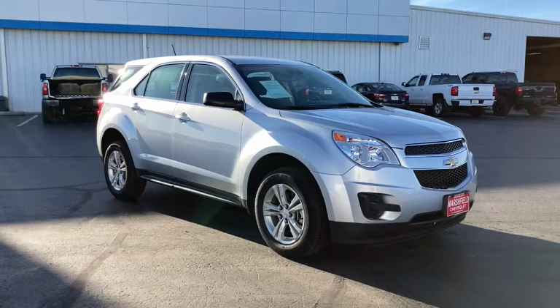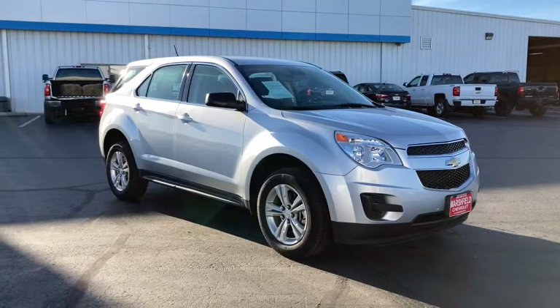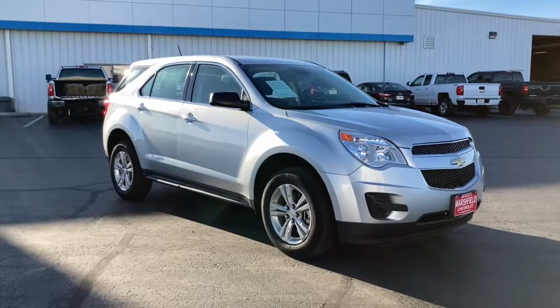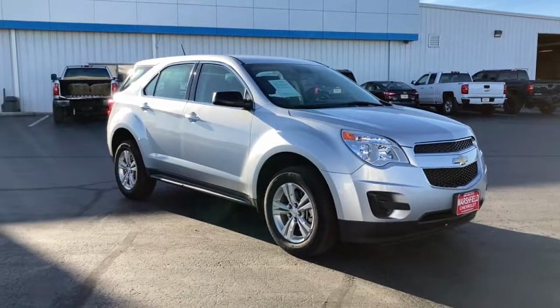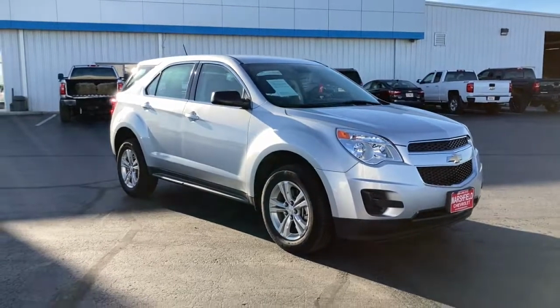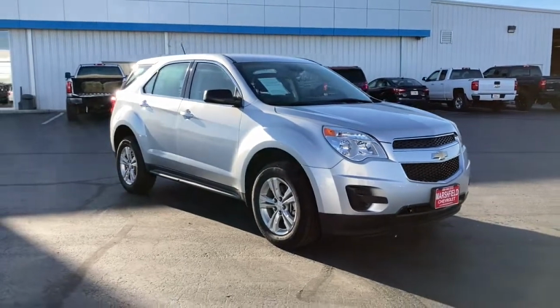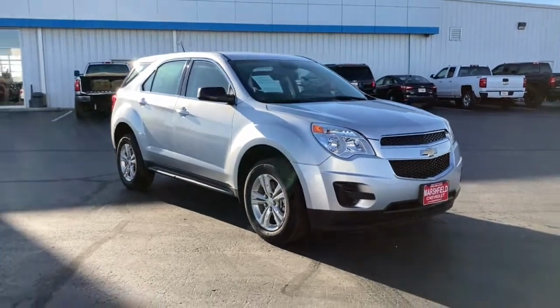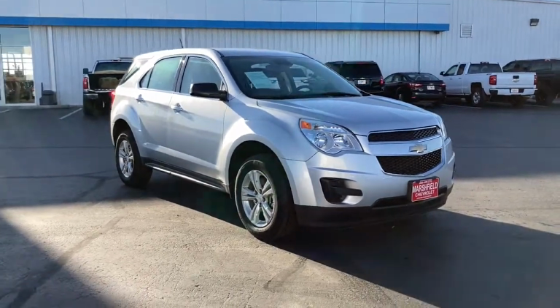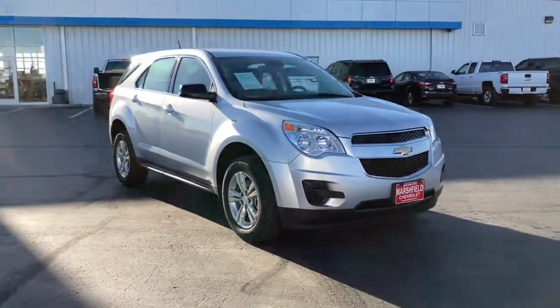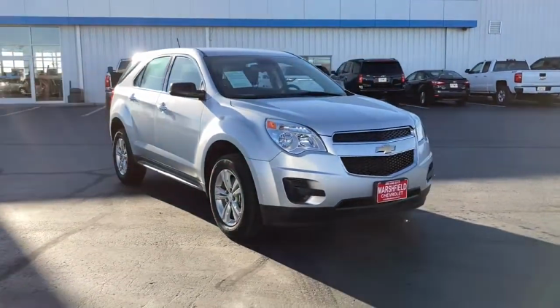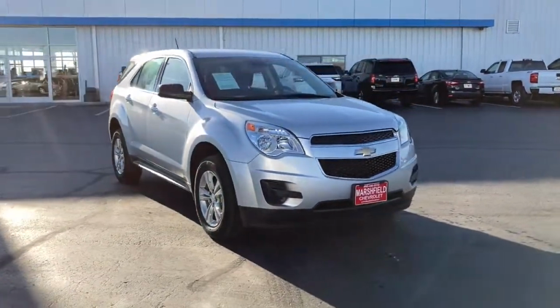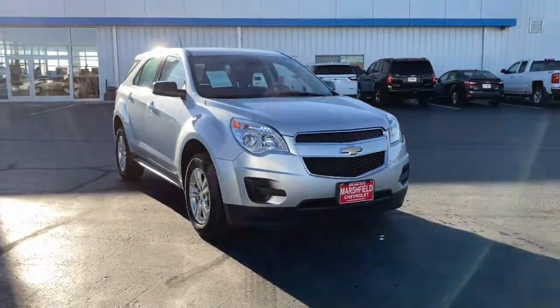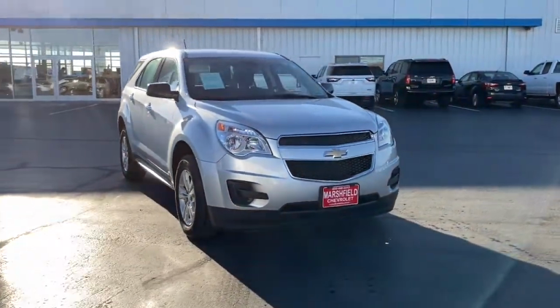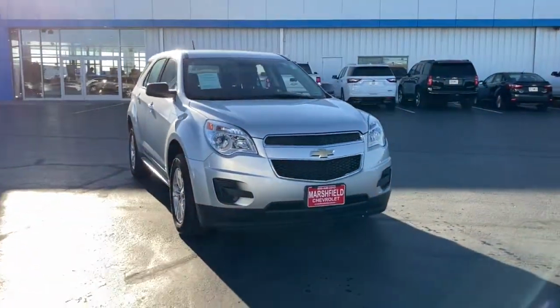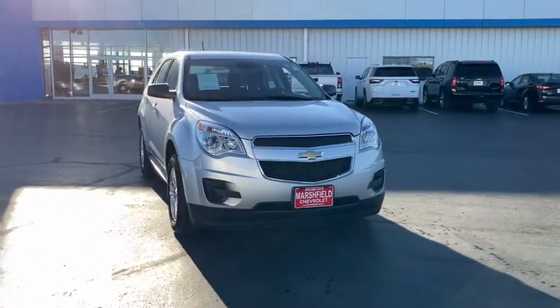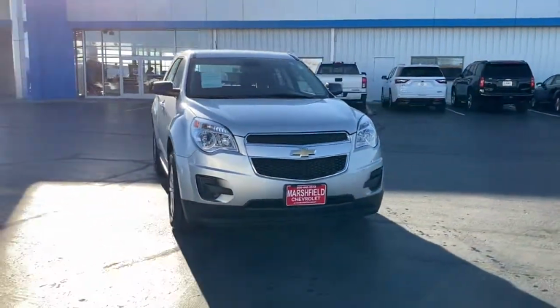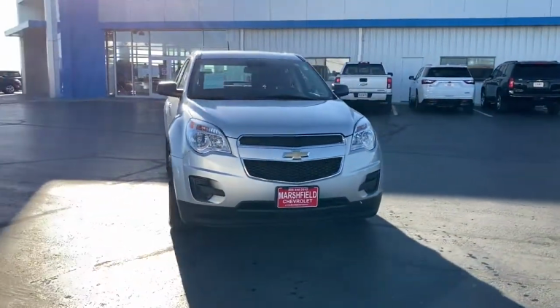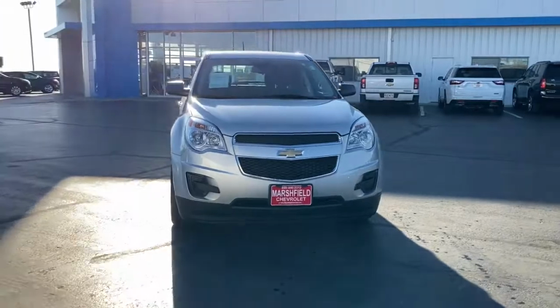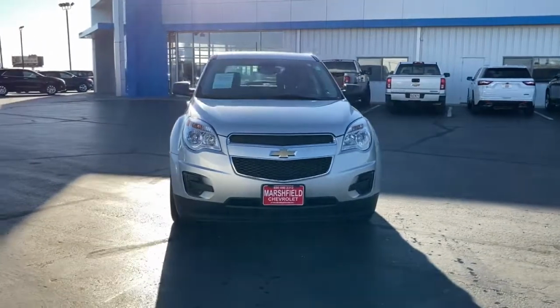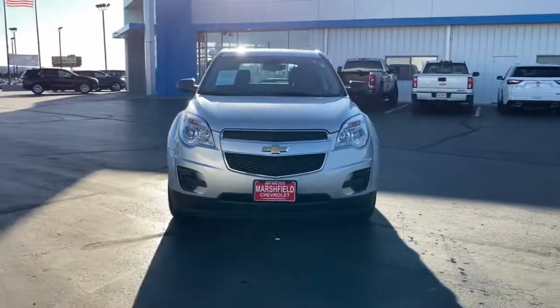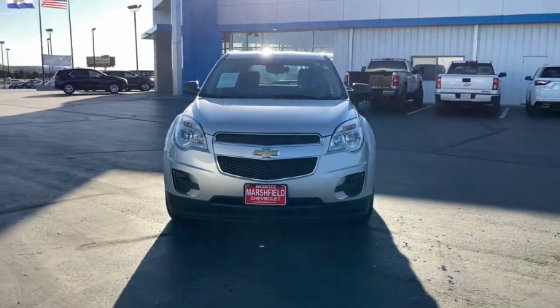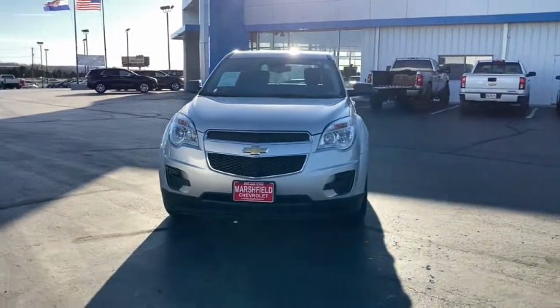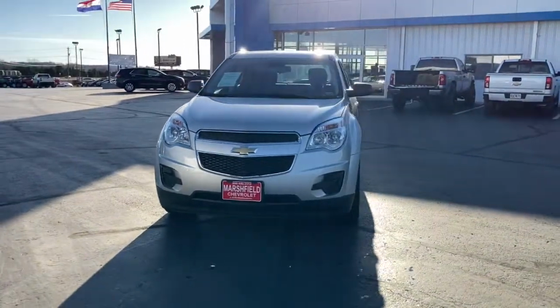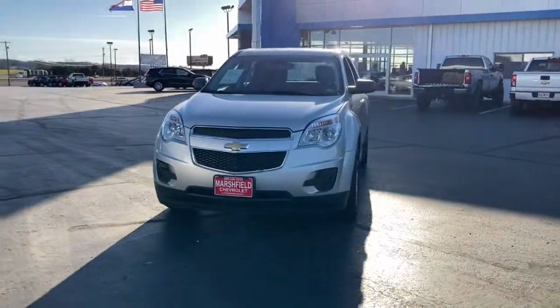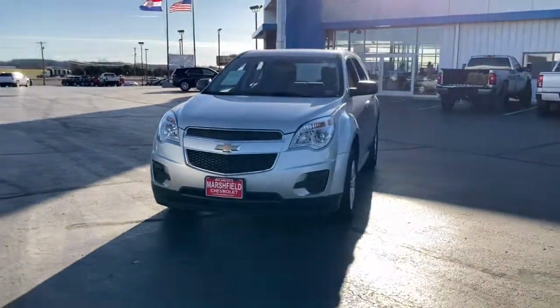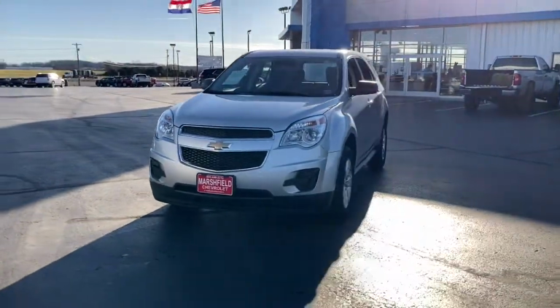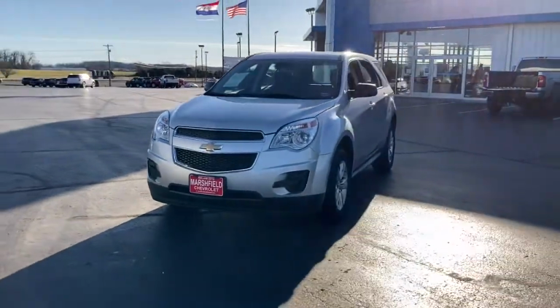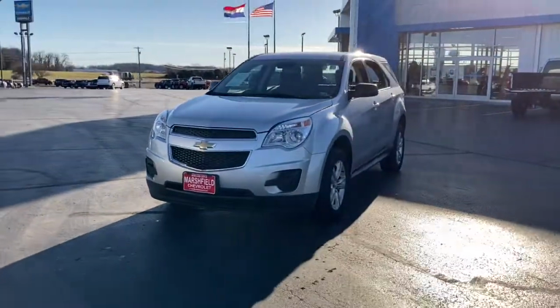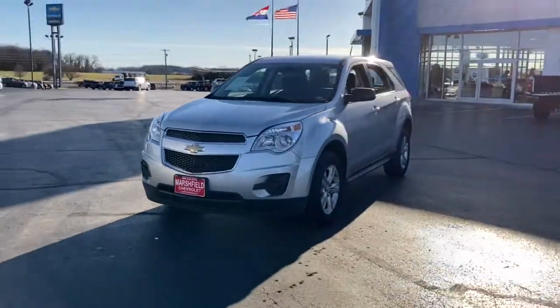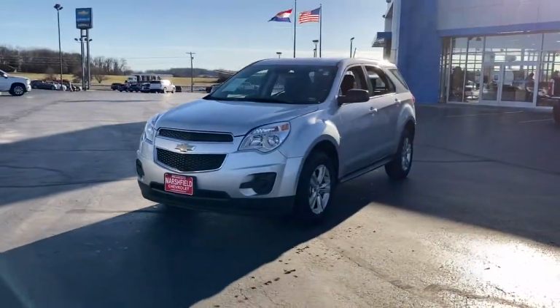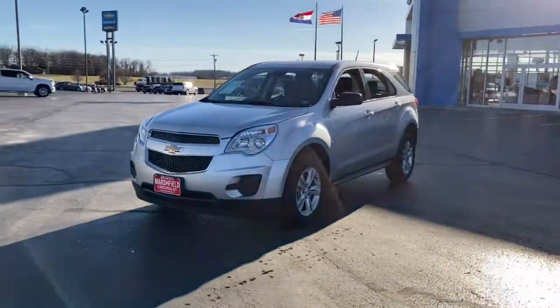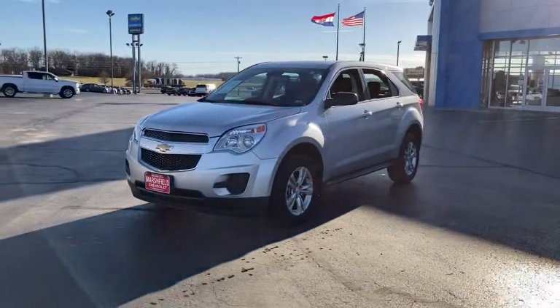Here is a wonderful 2015 Chevrolet Equinox. With less than 30,000 miles on the odometer, this vehicle stands out from the rest.